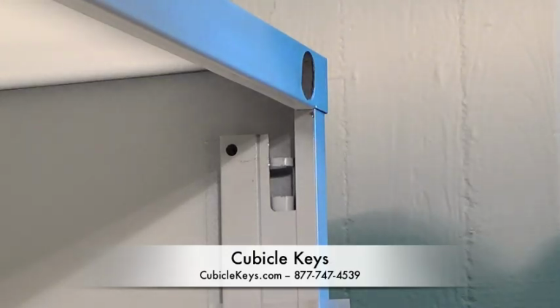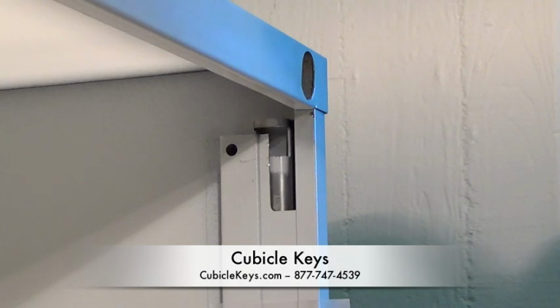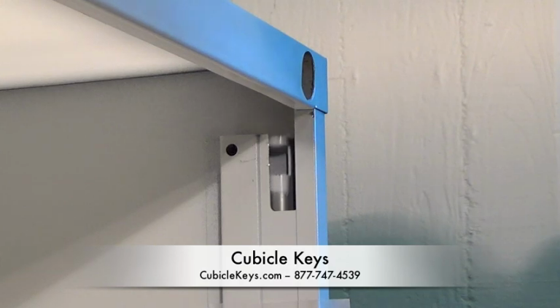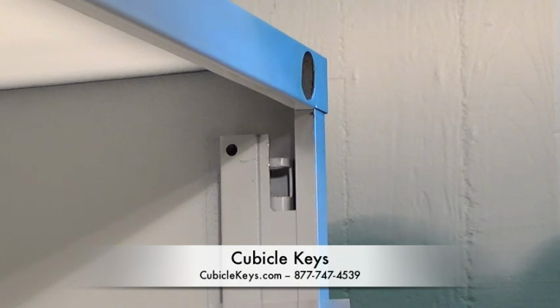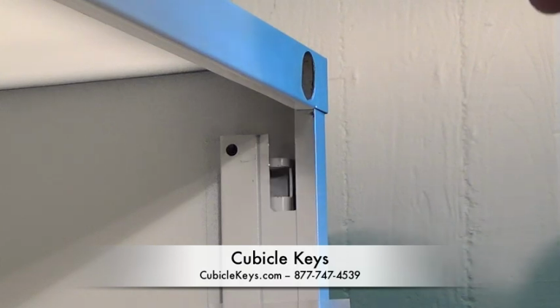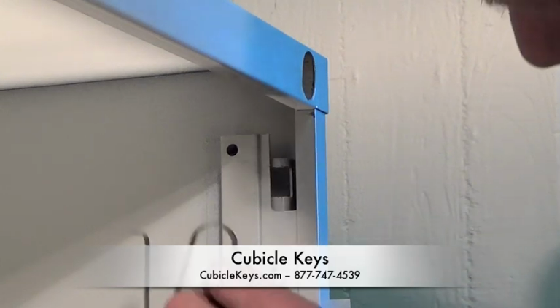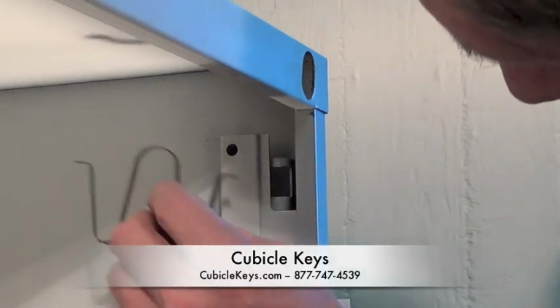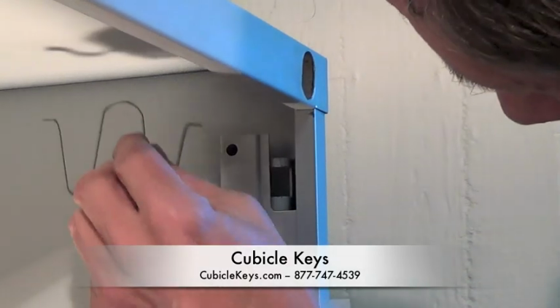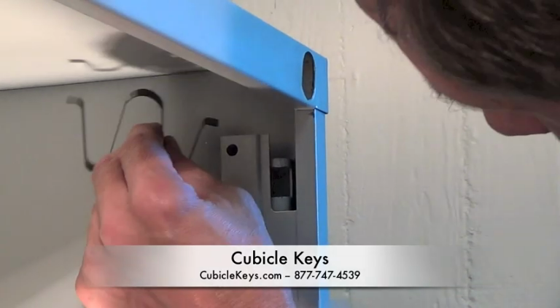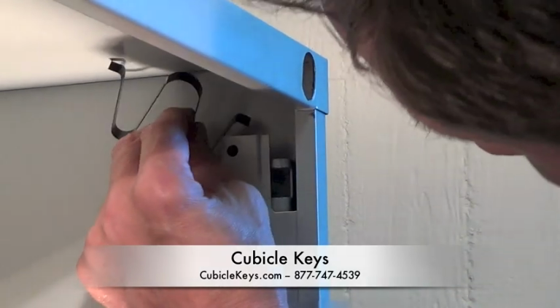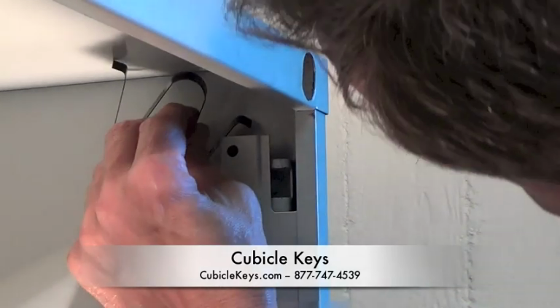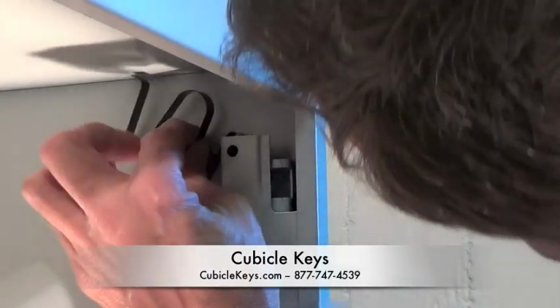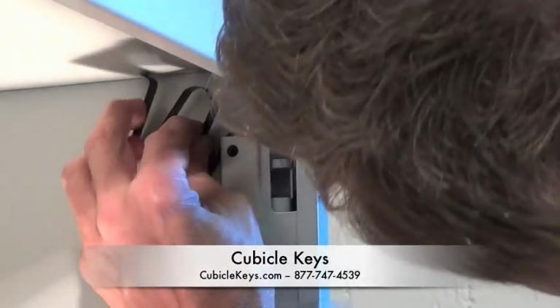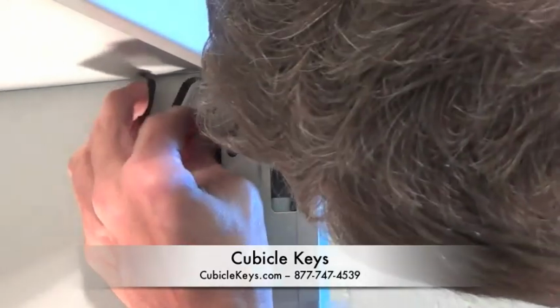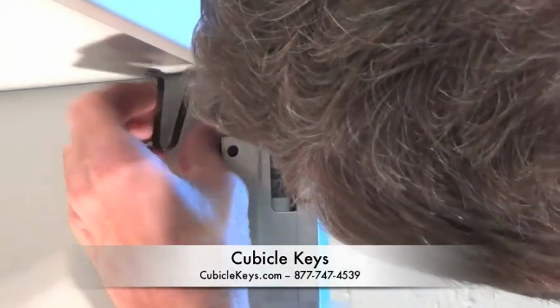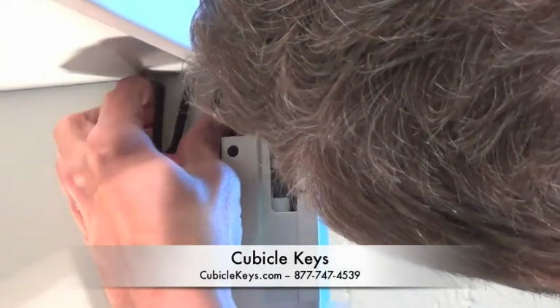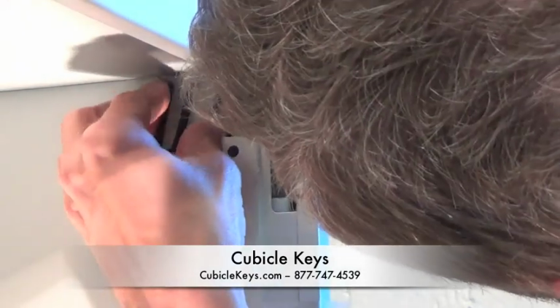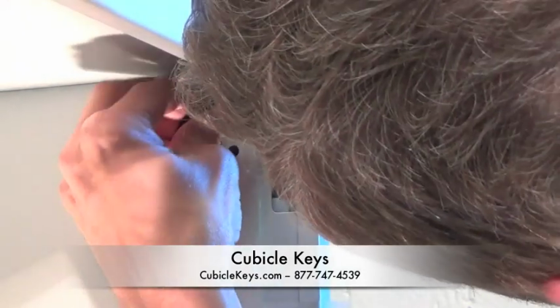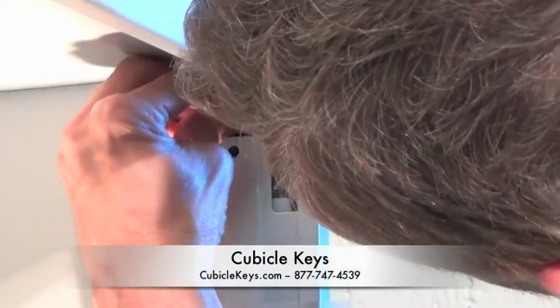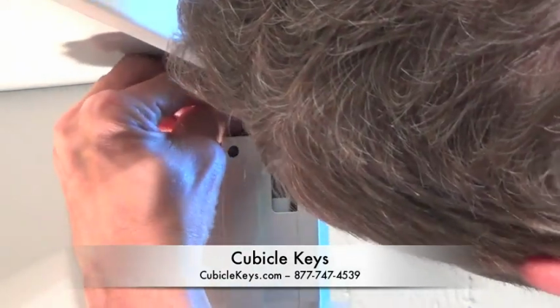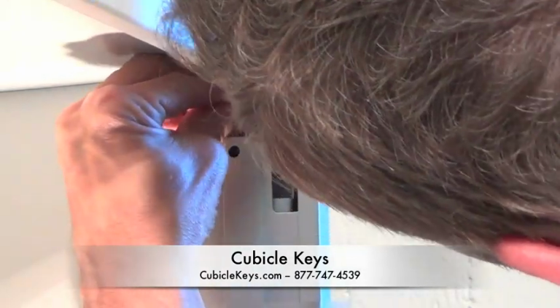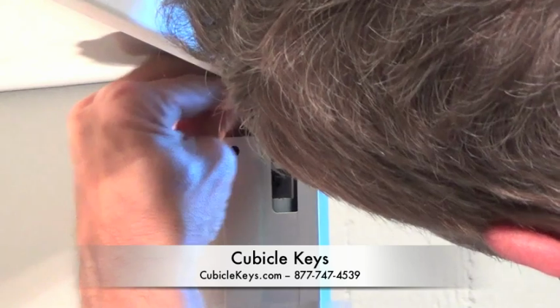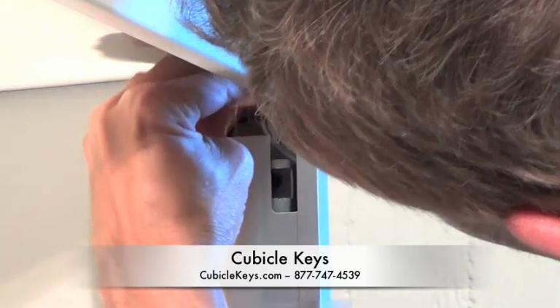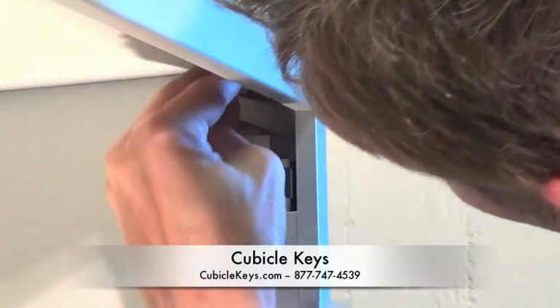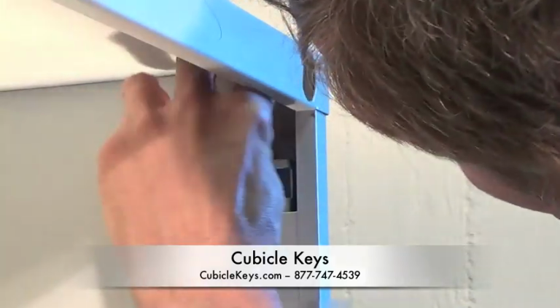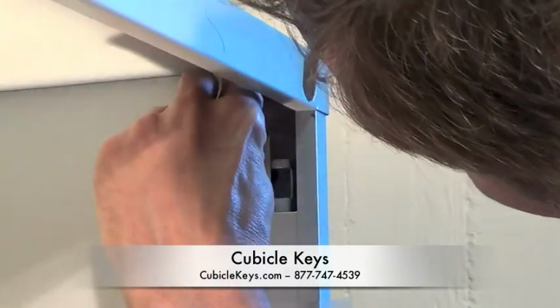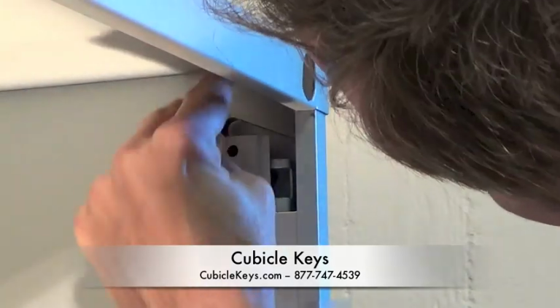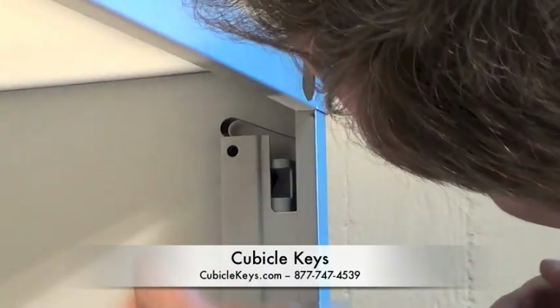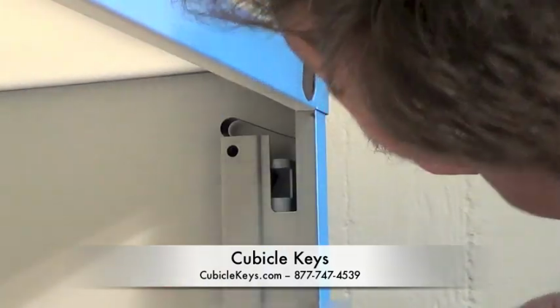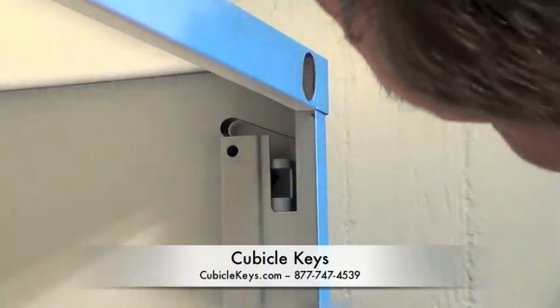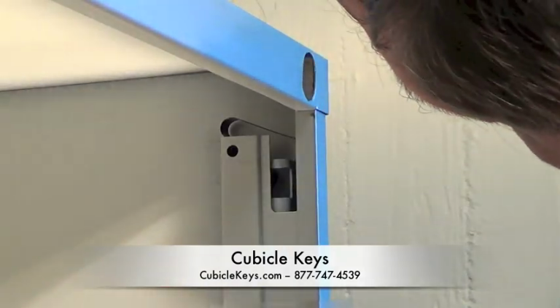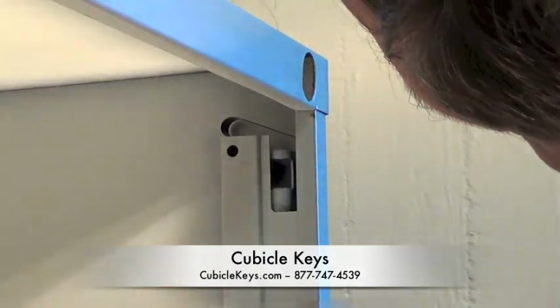First, install the metal spring-like retaining clip as so. This will allow a slight amount of tension to be added to the locking bar.